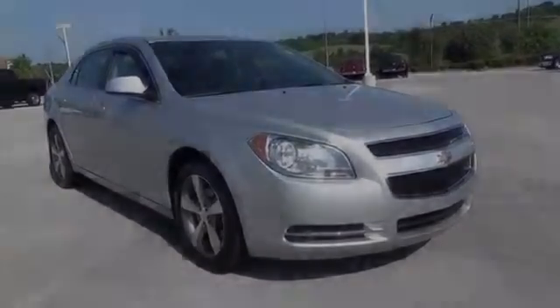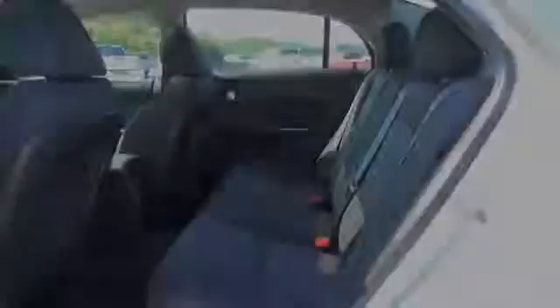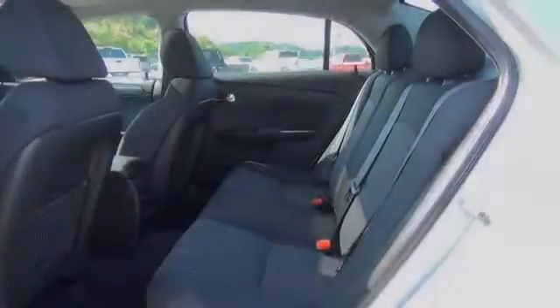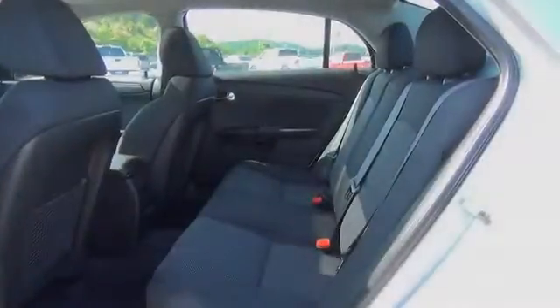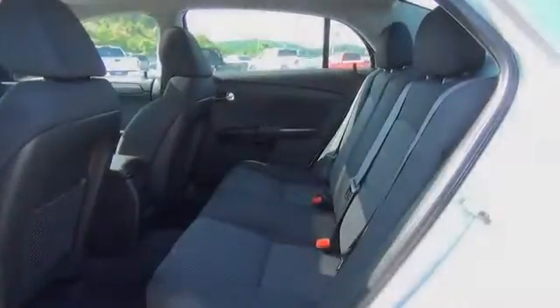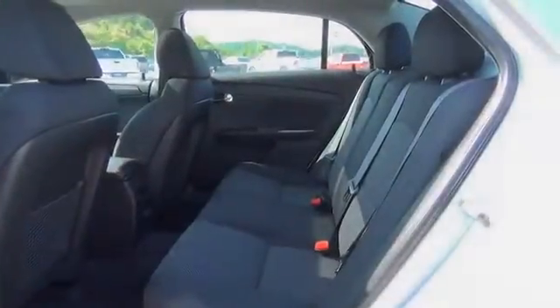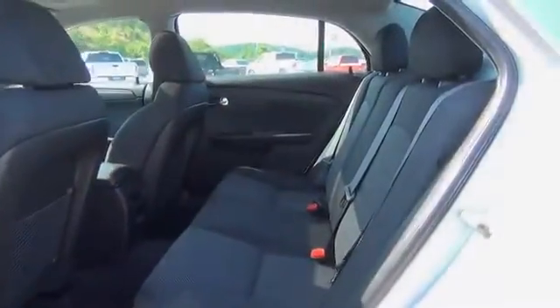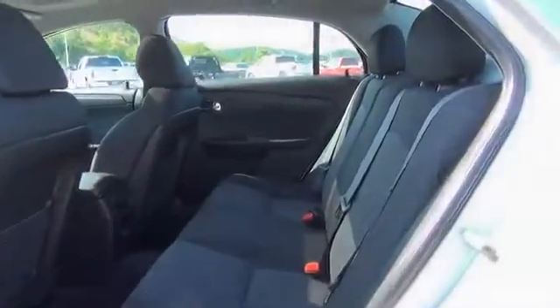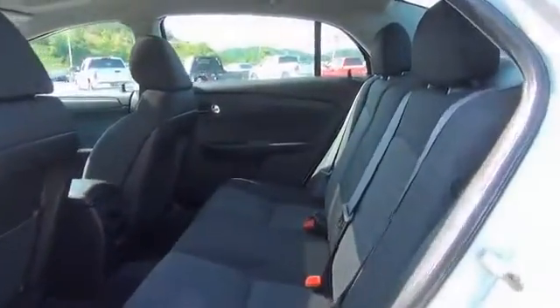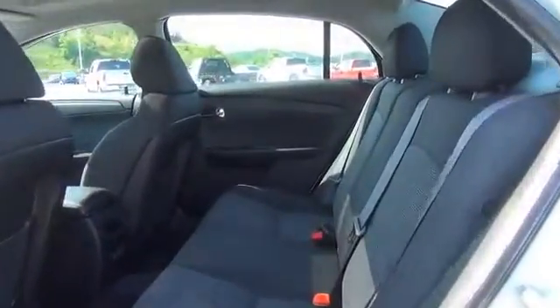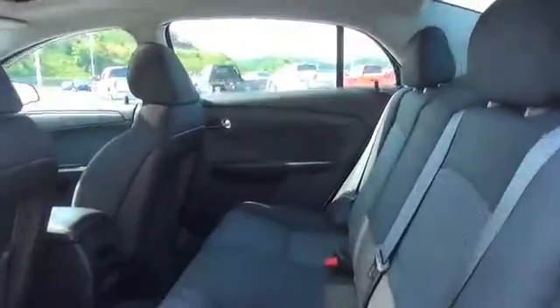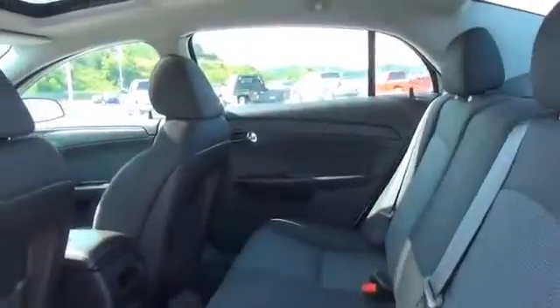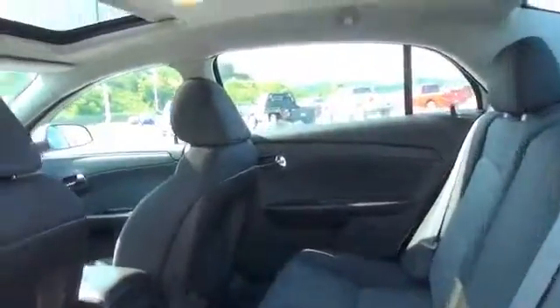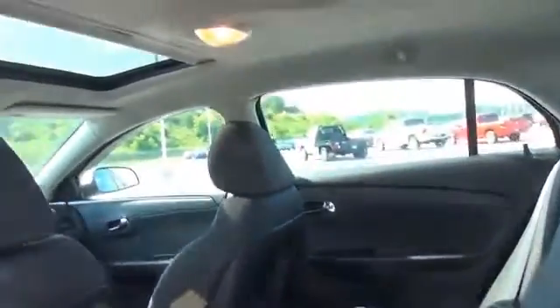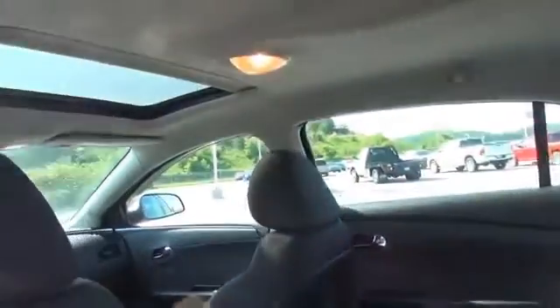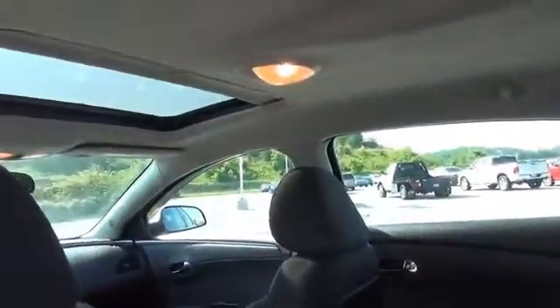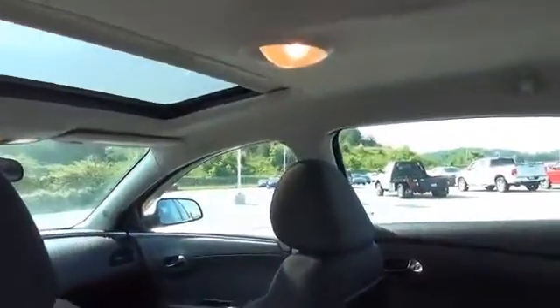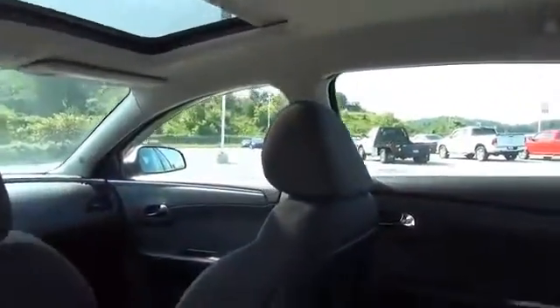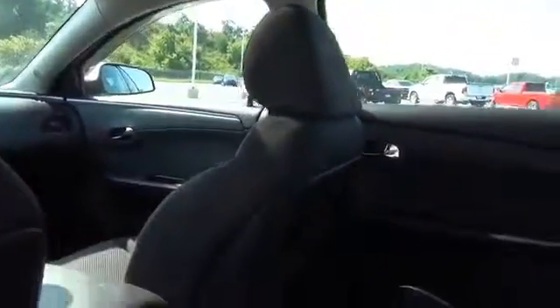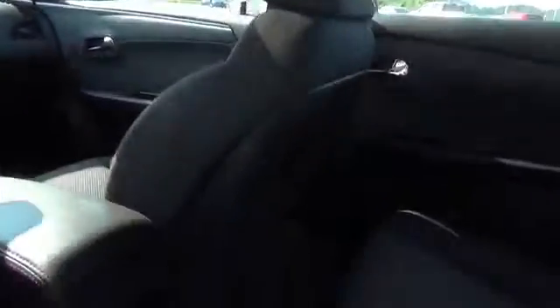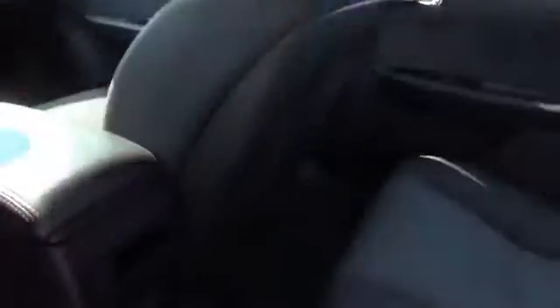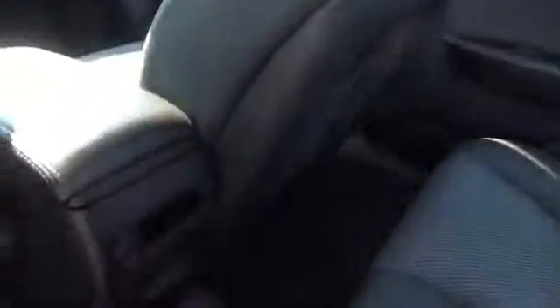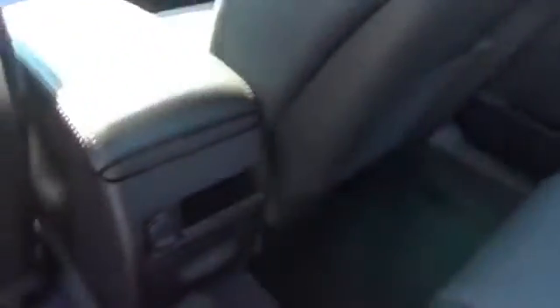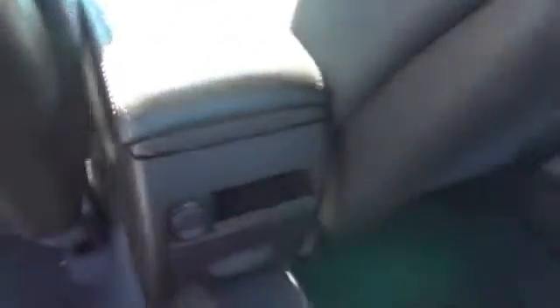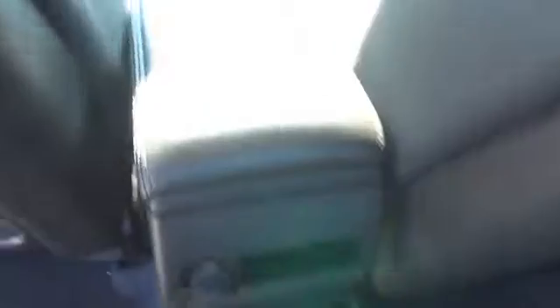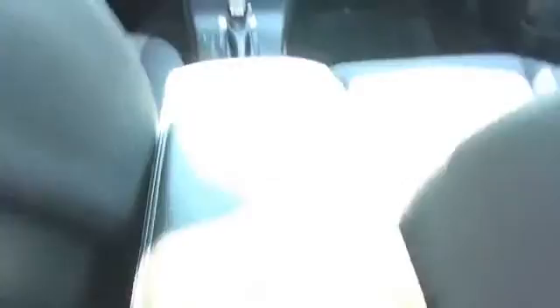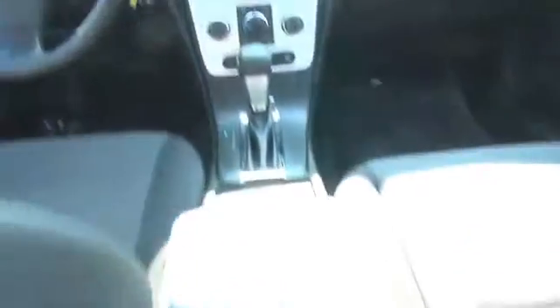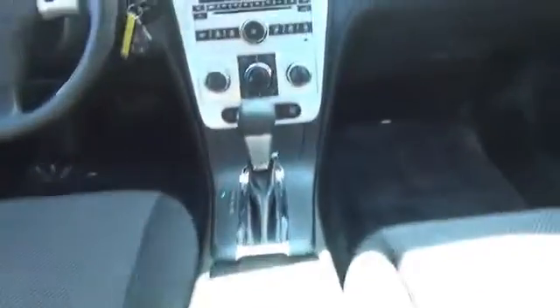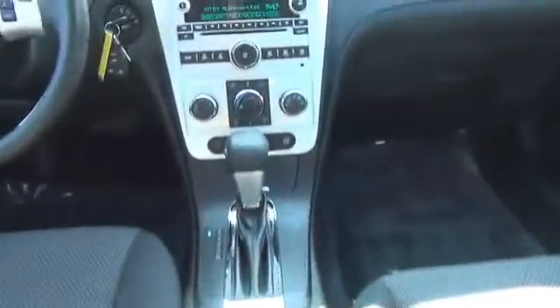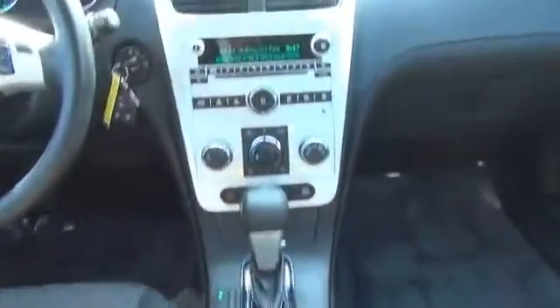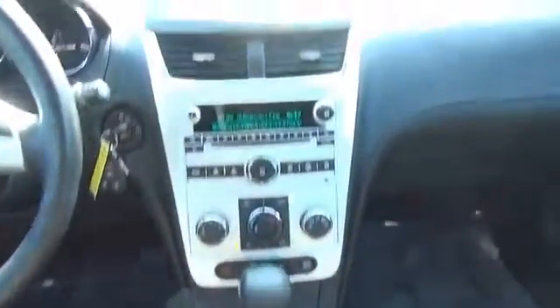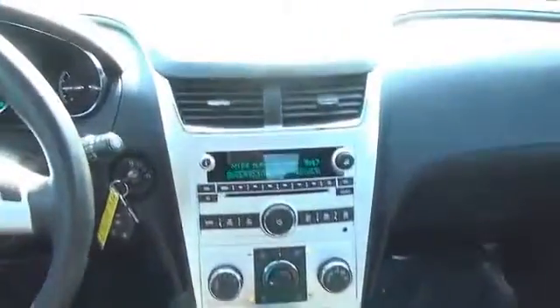On the inside, you'll find child safety locks, power seats, cruise control, a trip computer, air conditioning, power door locks, power windows, and power steering.